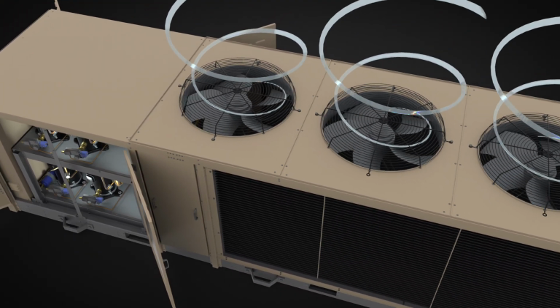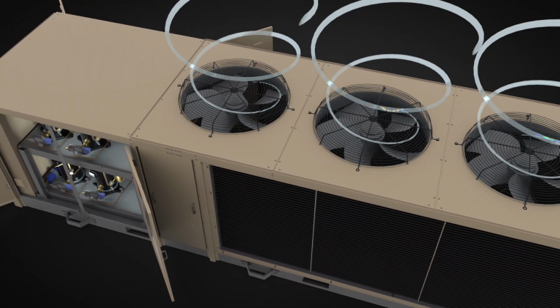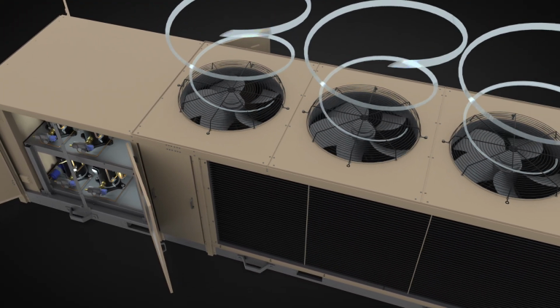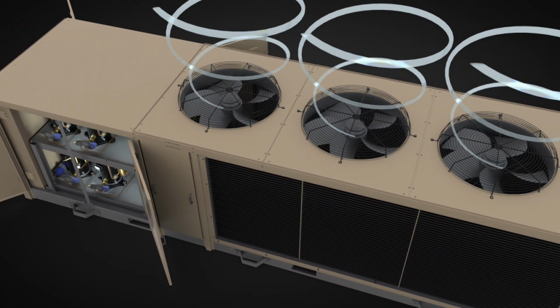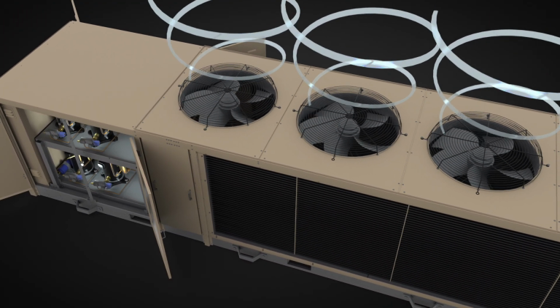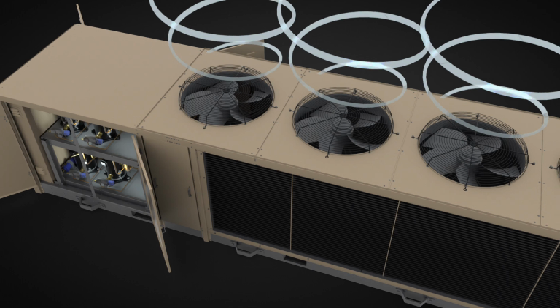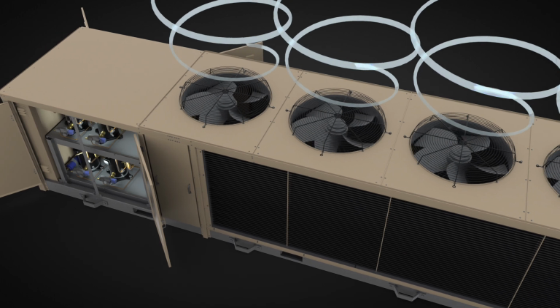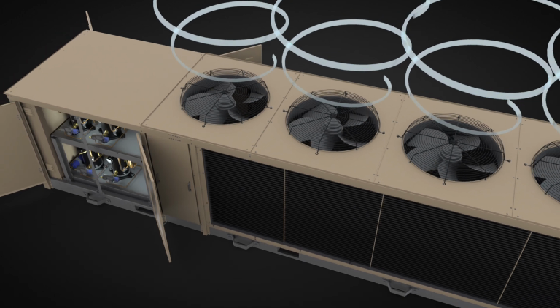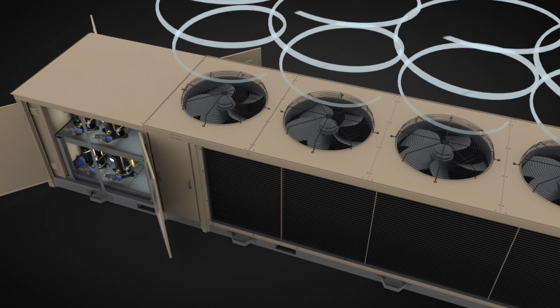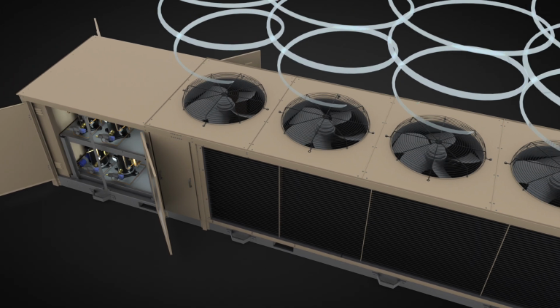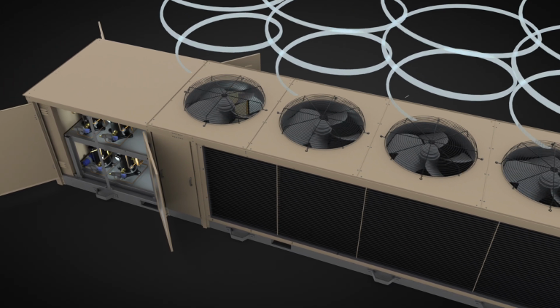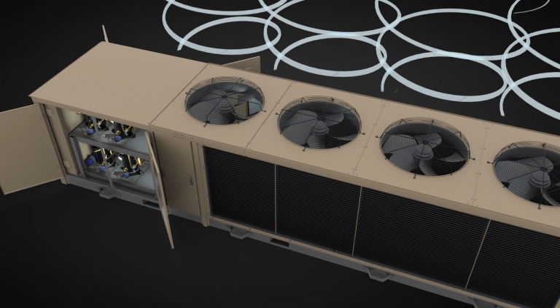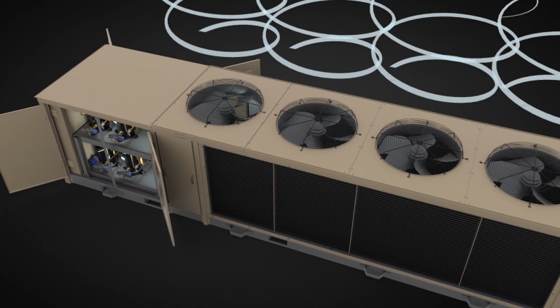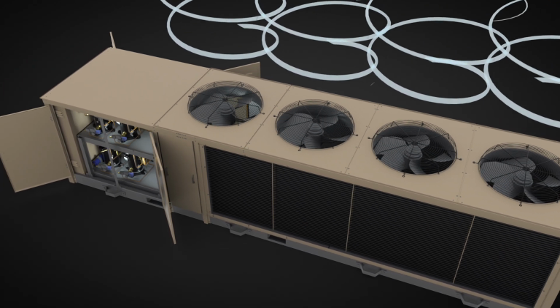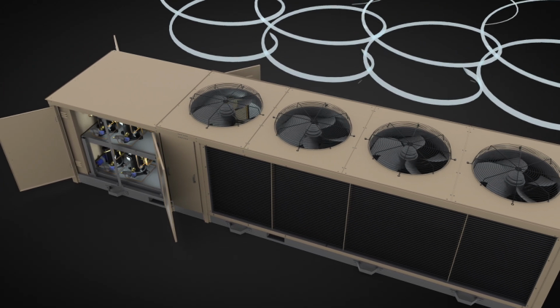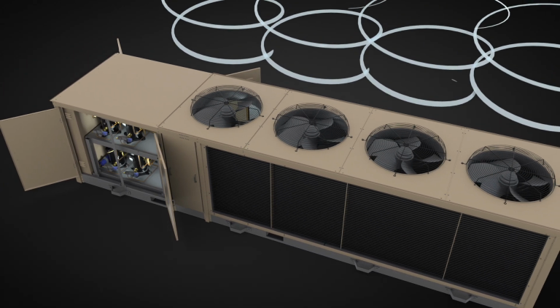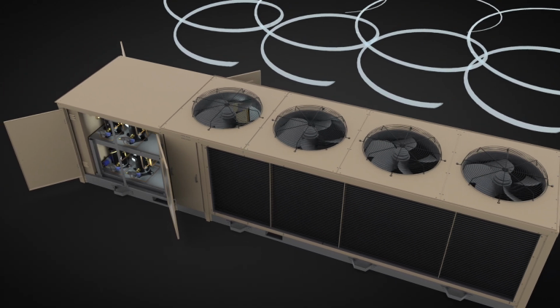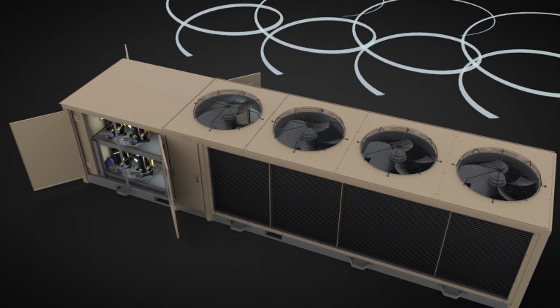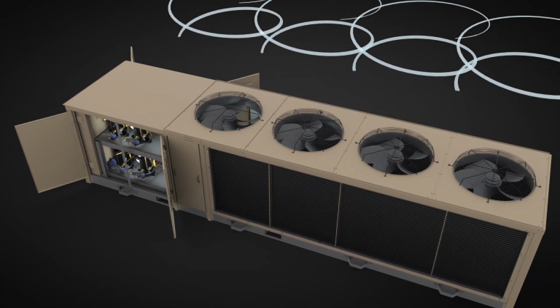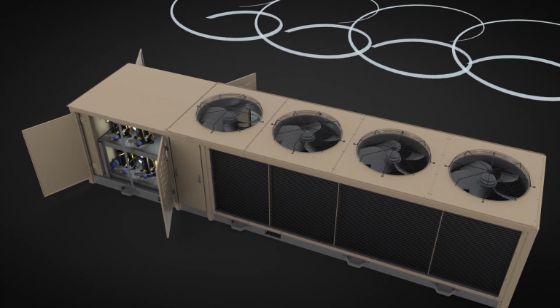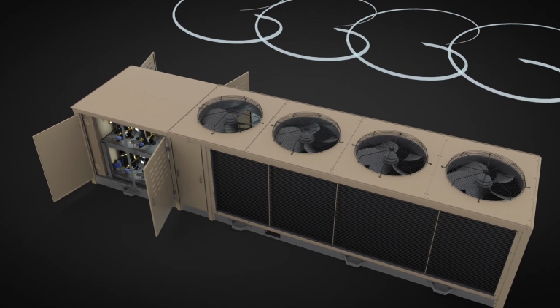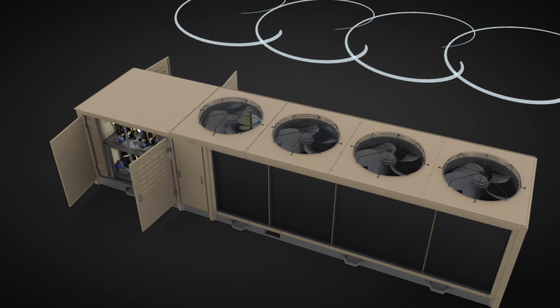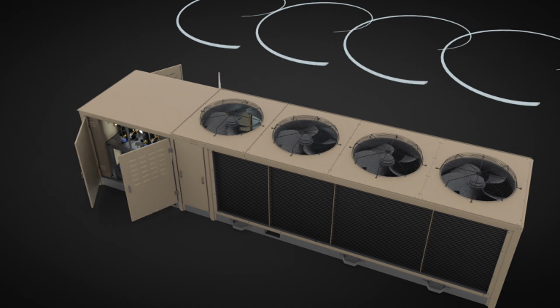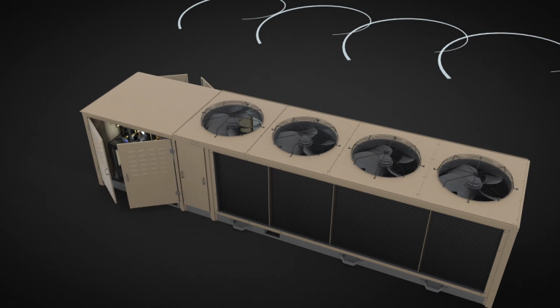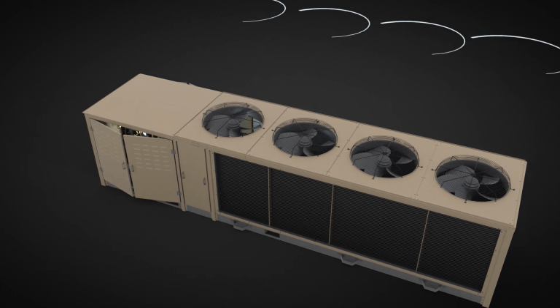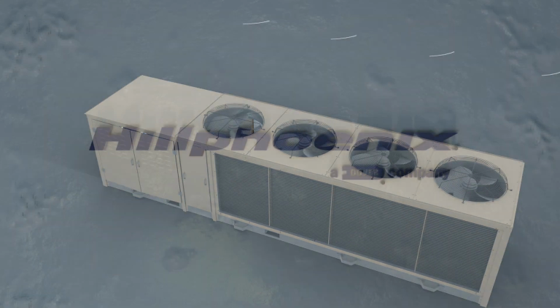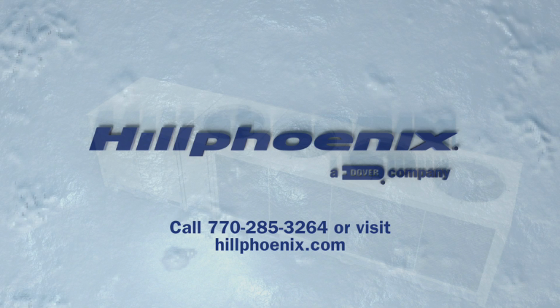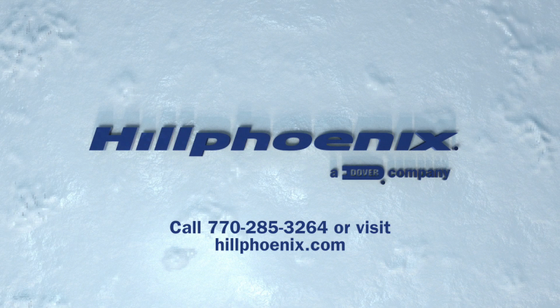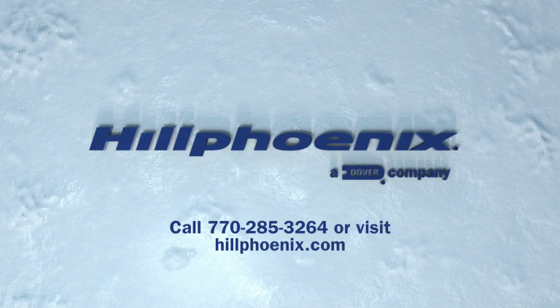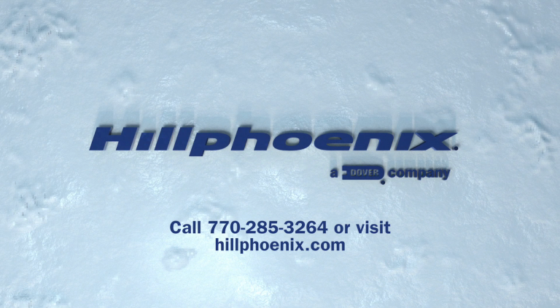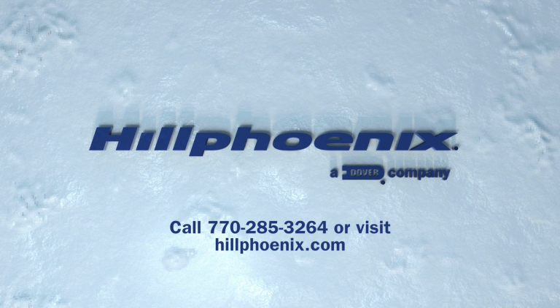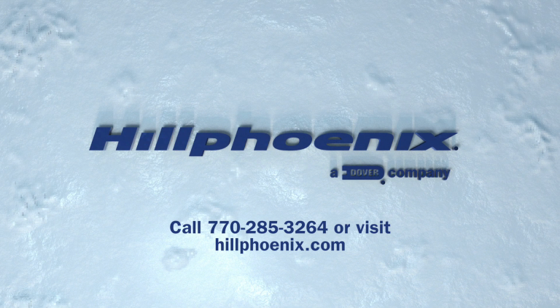So is that all there is to know about AdaptaPak? Not even close. To get more details and a custom quote for your application, please call us or visit hillphoenix.com.